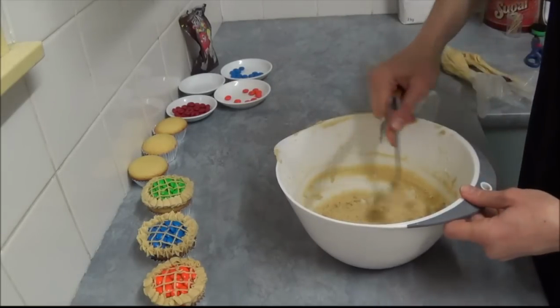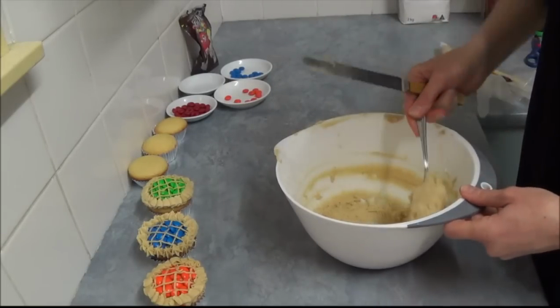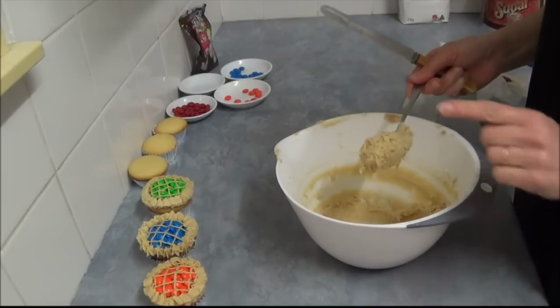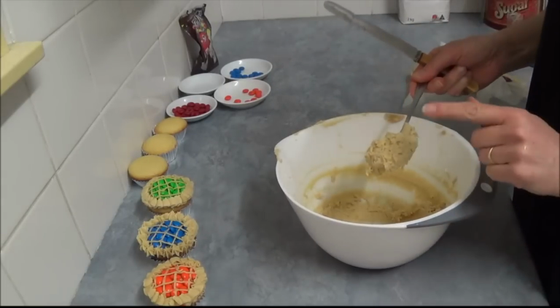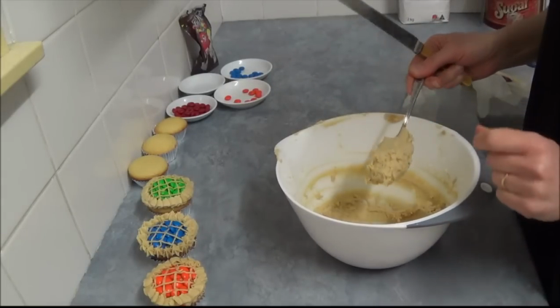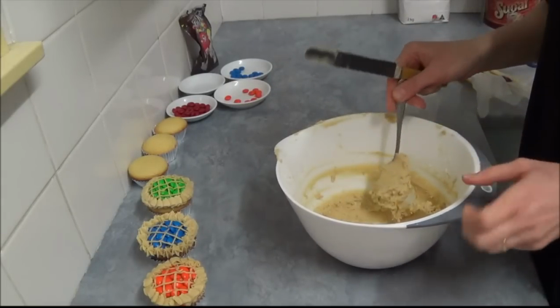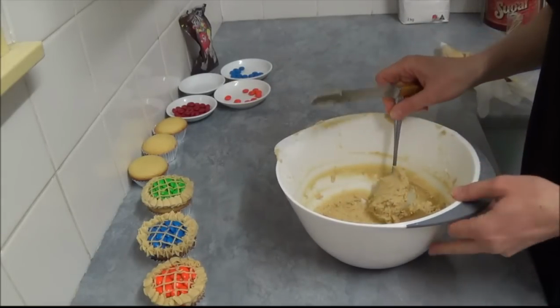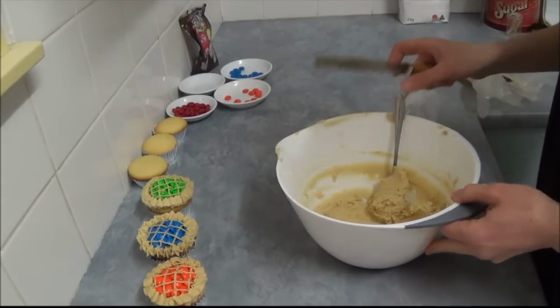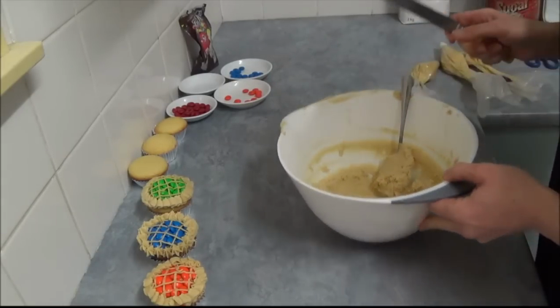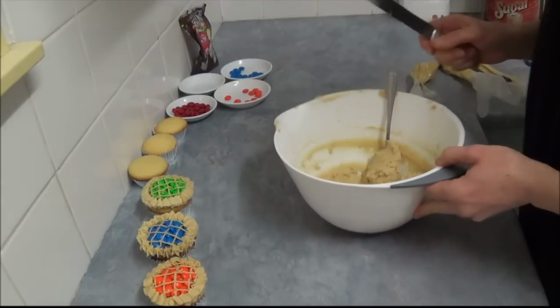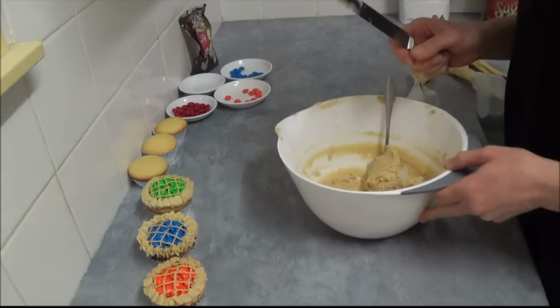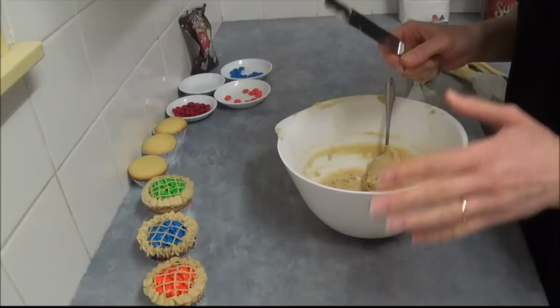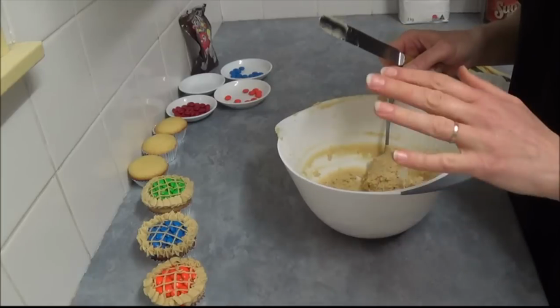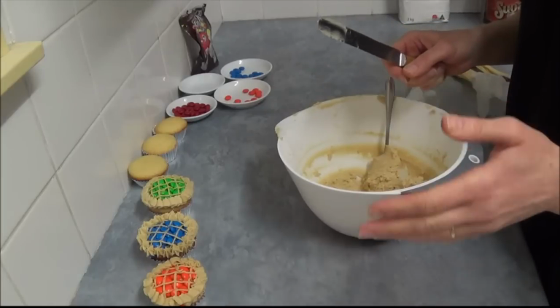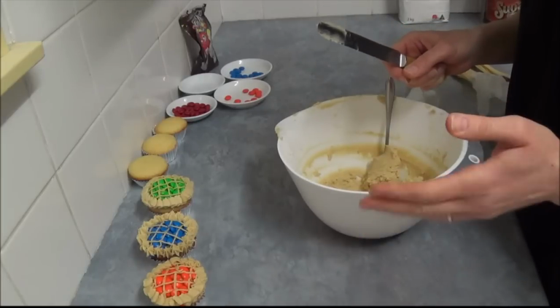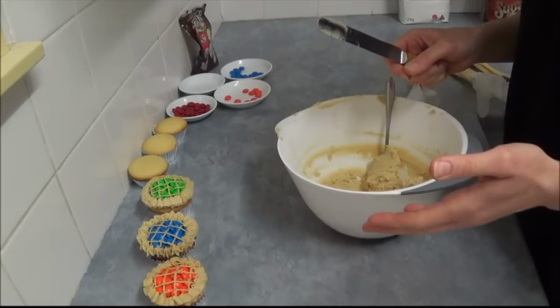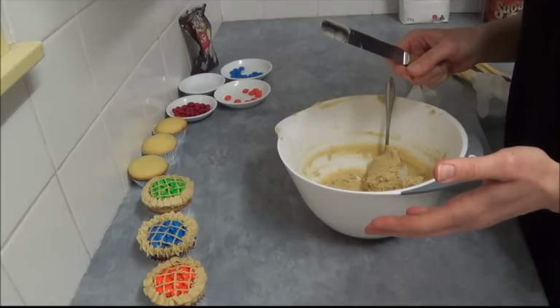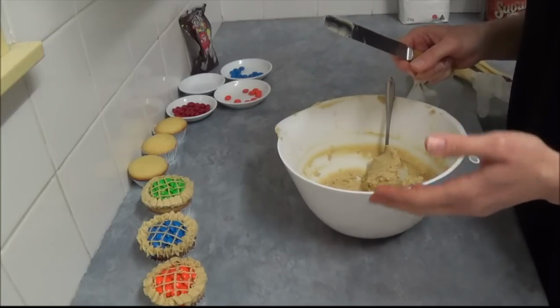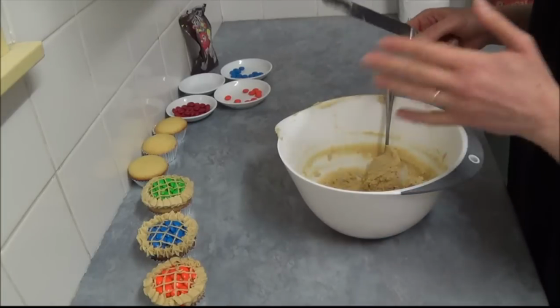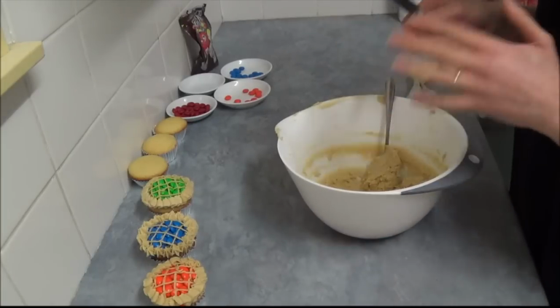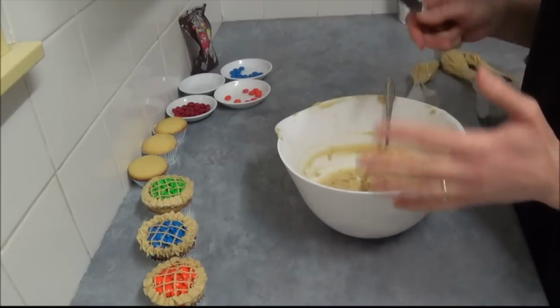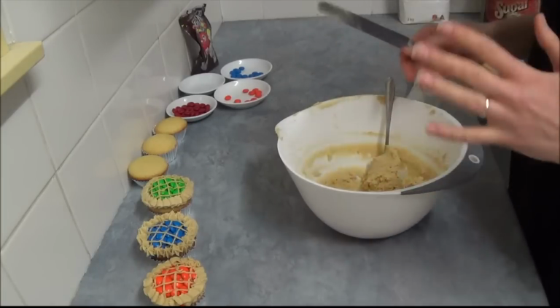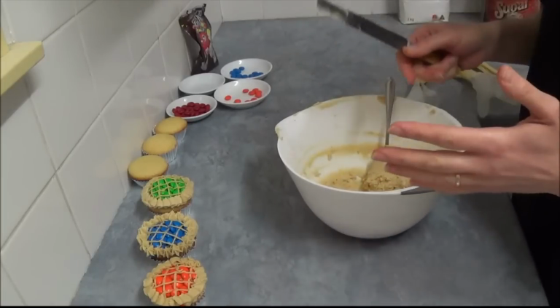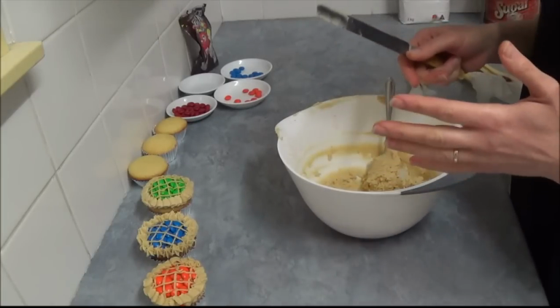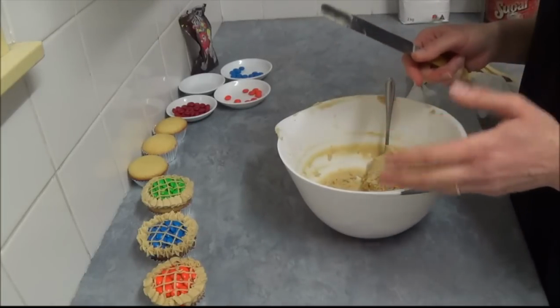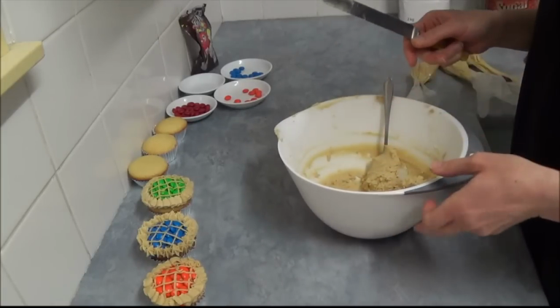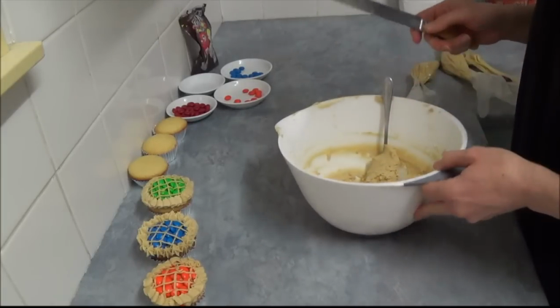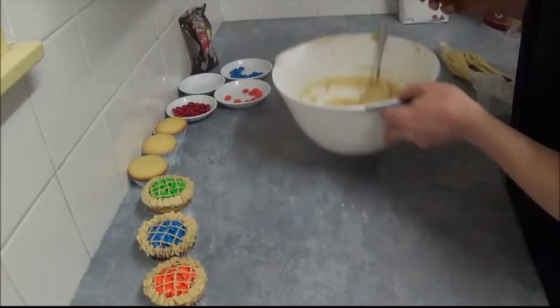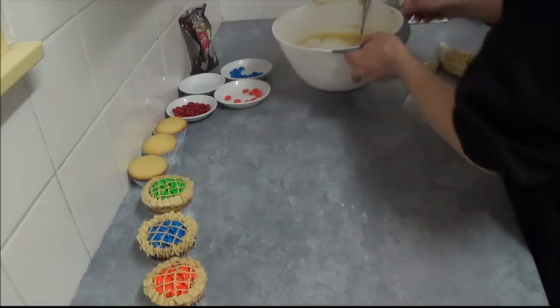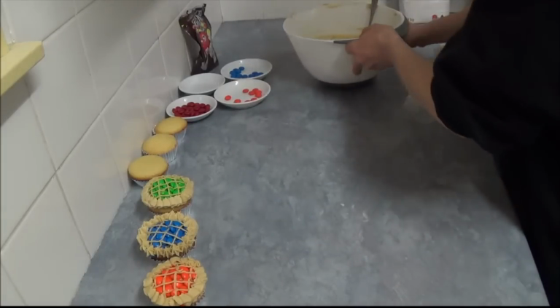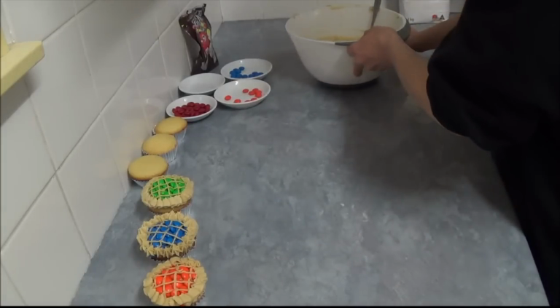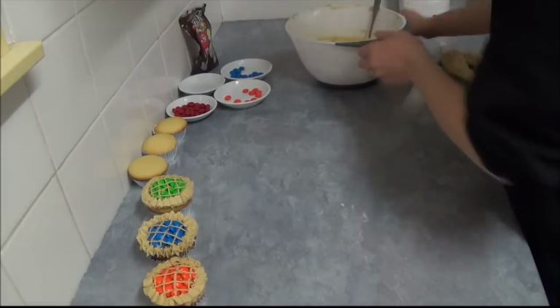I added 4 tablespoons of milk, but it just depends how soft your butter was, because it depends on what sort of room temperature it was.